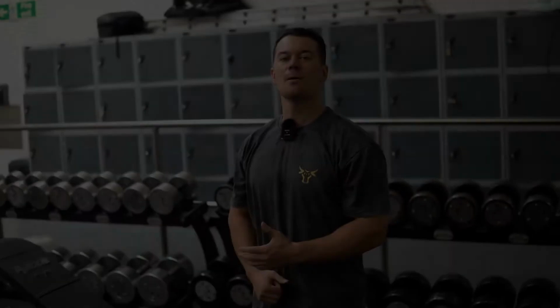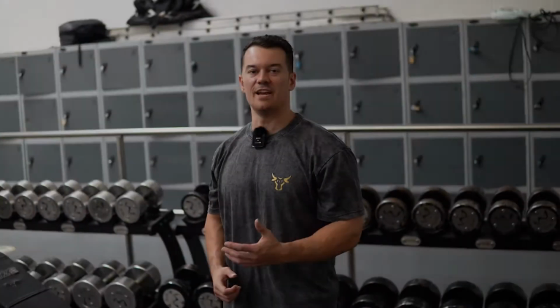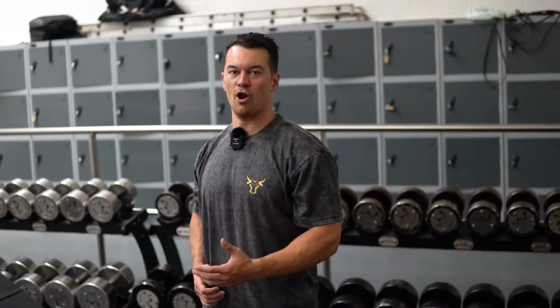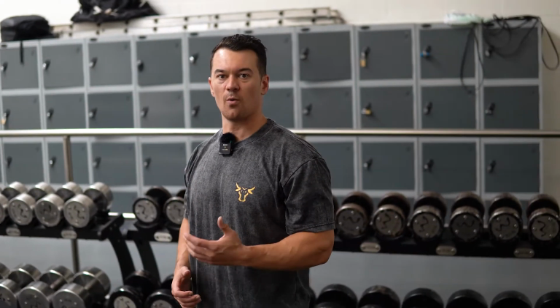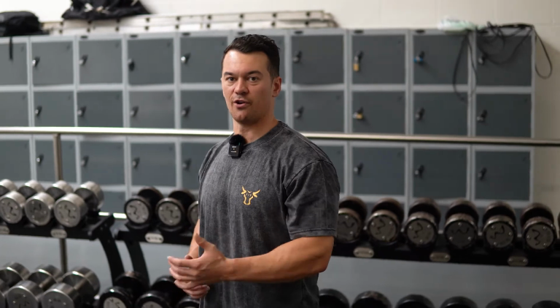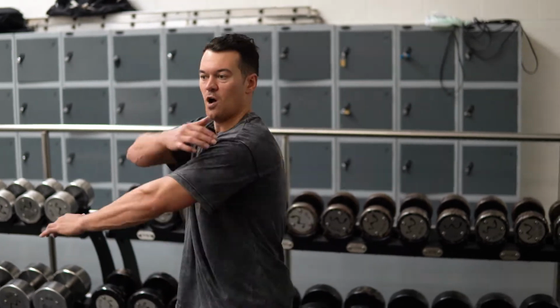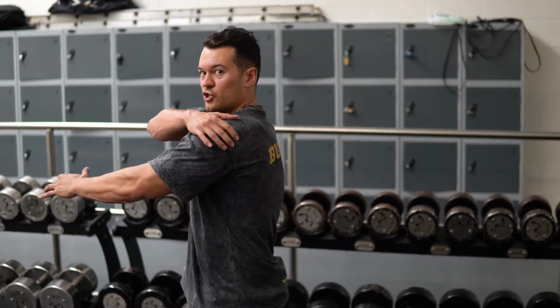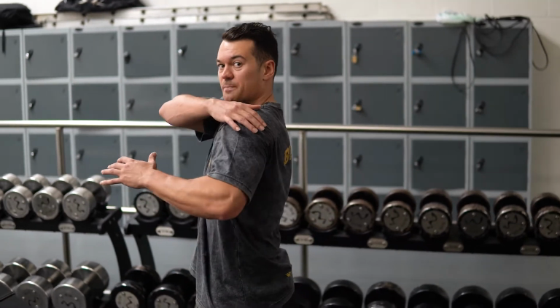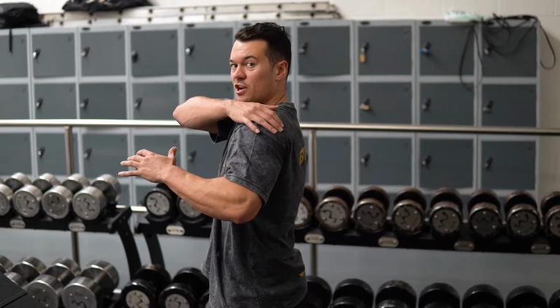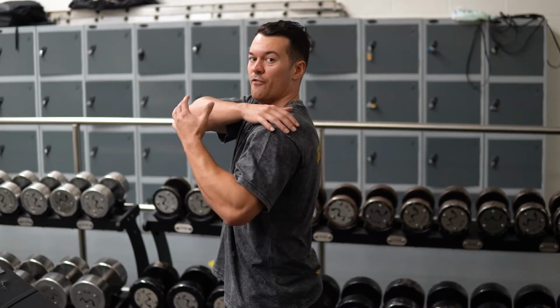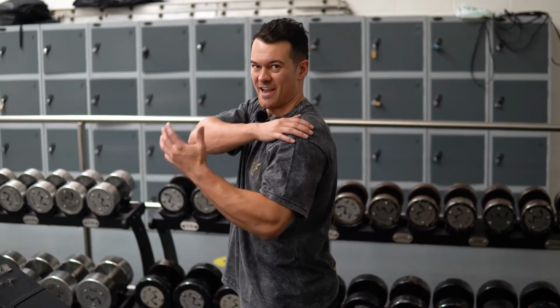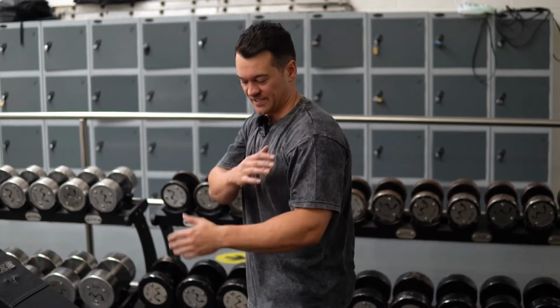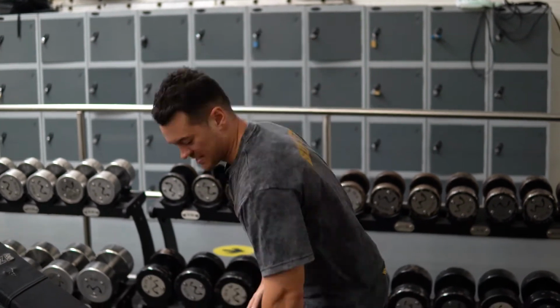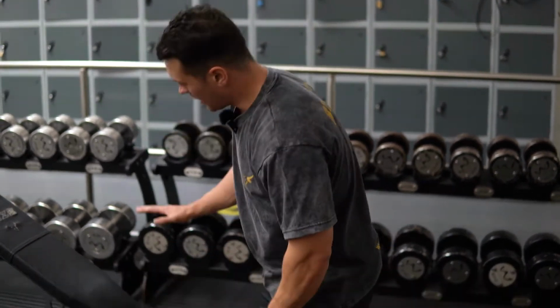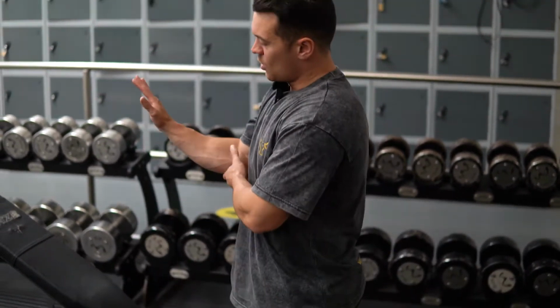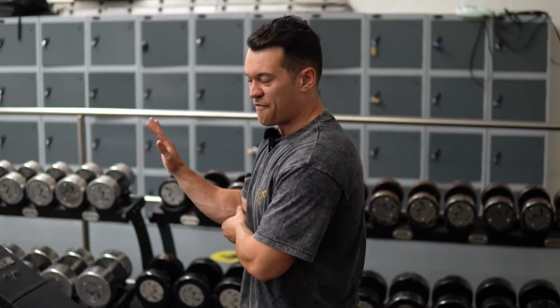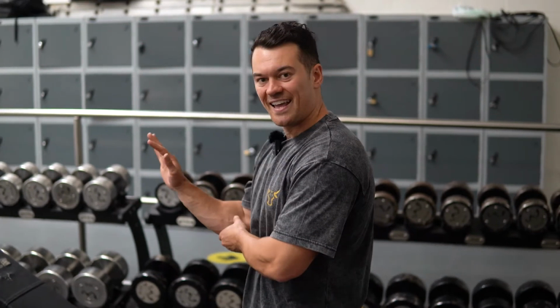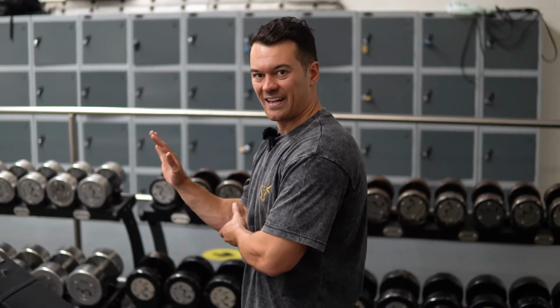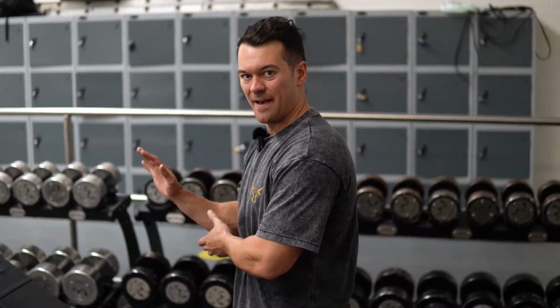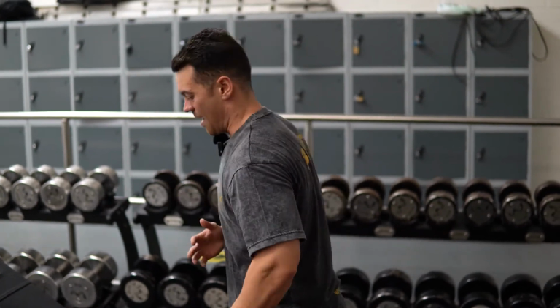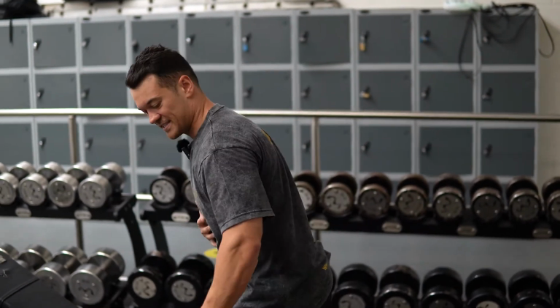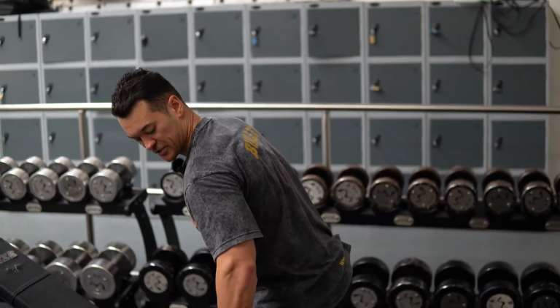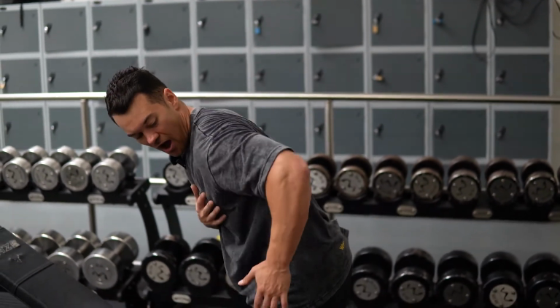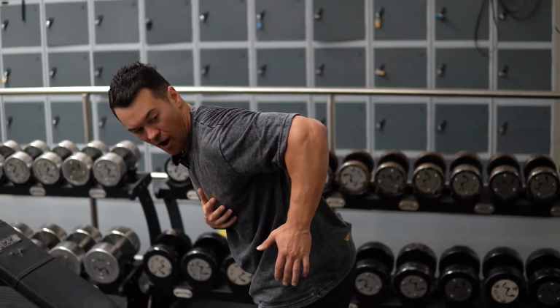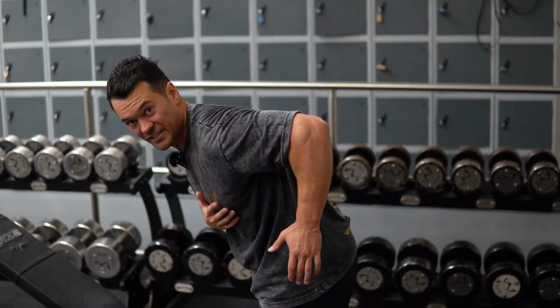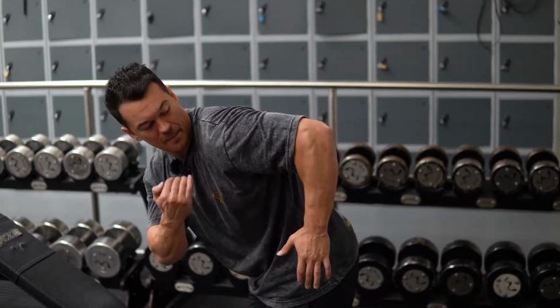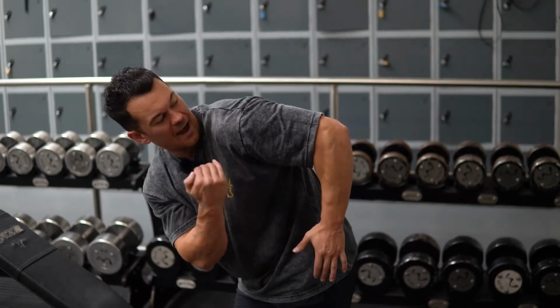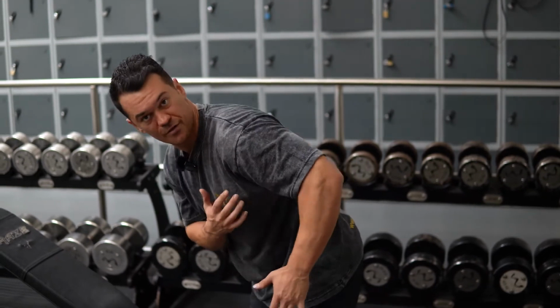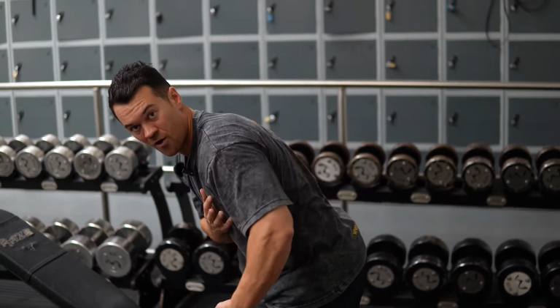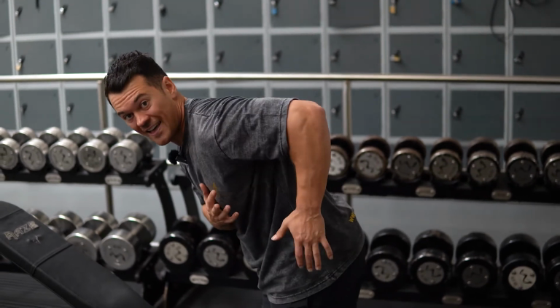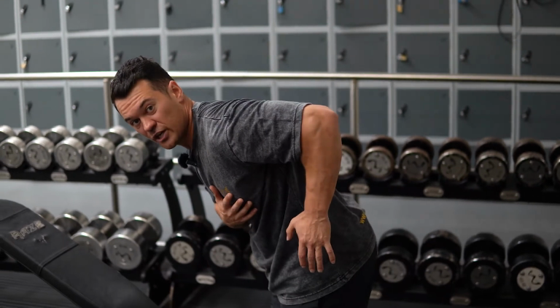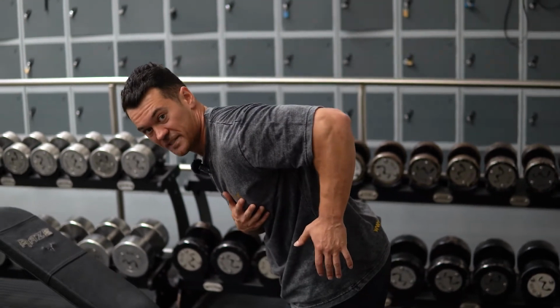Dumbbell rear delt row. What we're looking to do here is work the shortened position of your rear delts. Setup wise, we want a fairly high incline, set up so that our upper arm is going to be parallel with the floor in the fully shortened position.